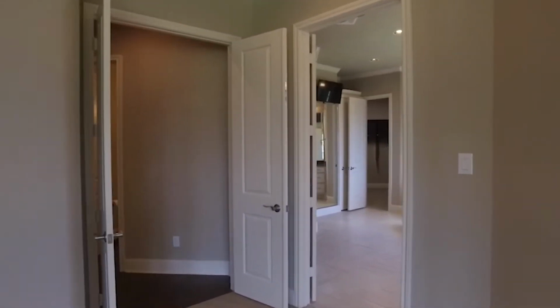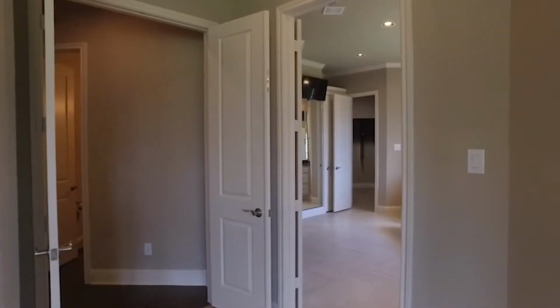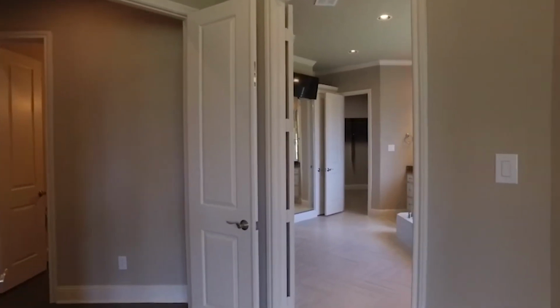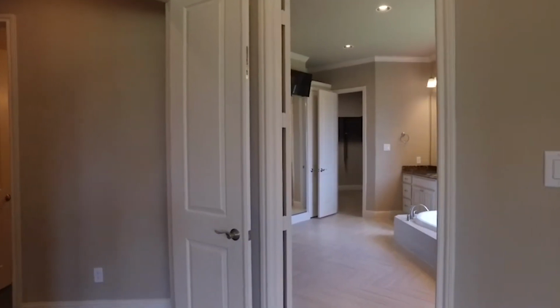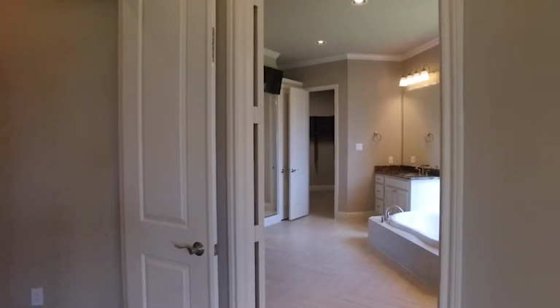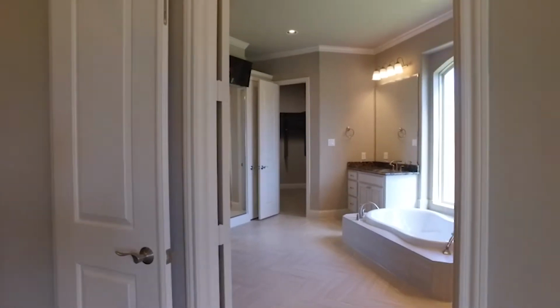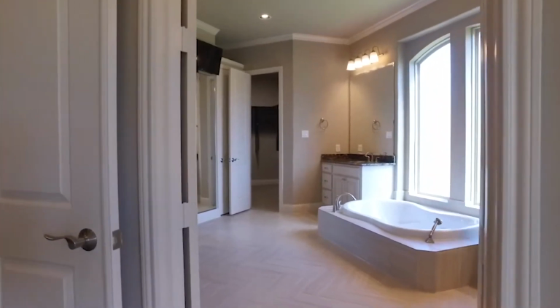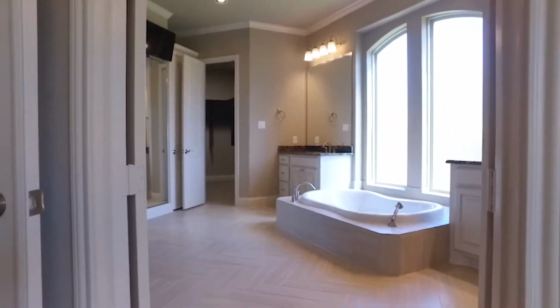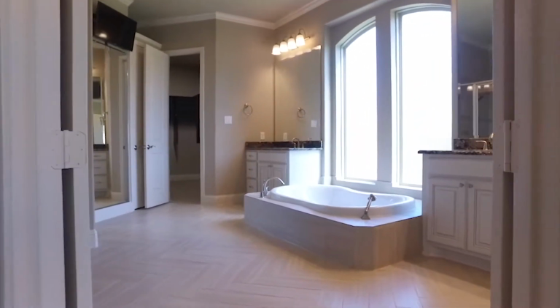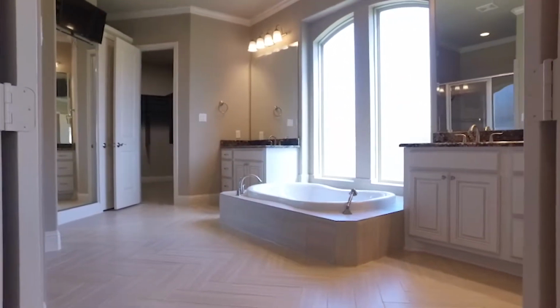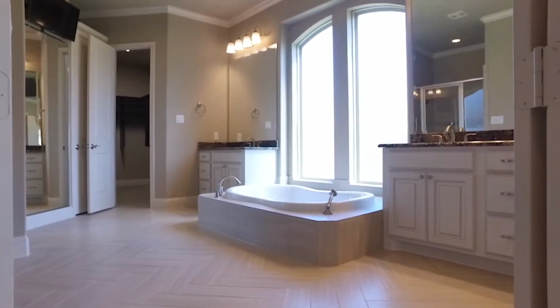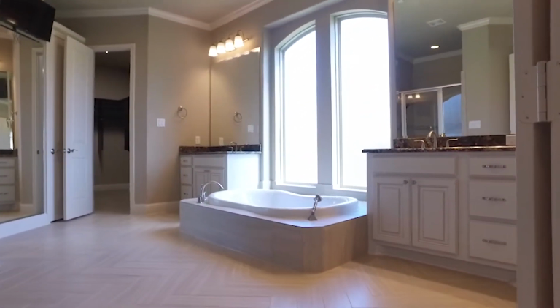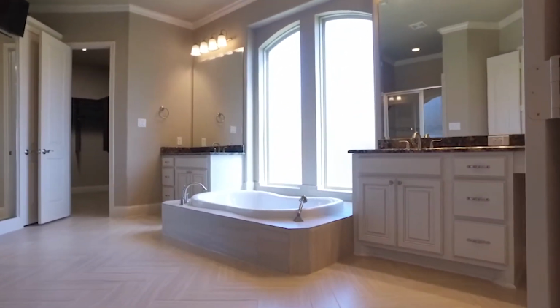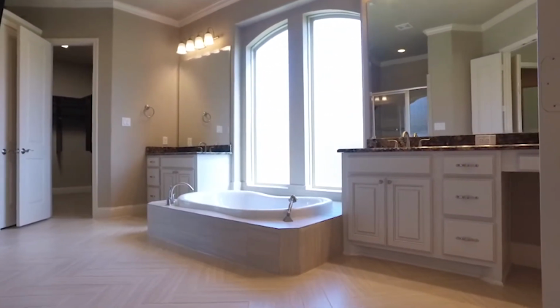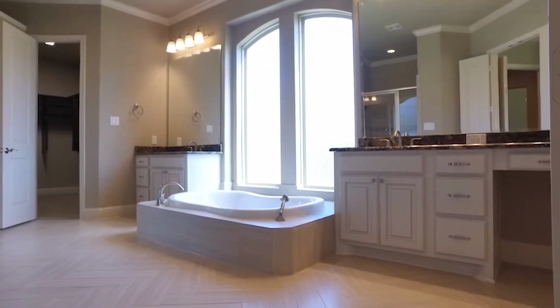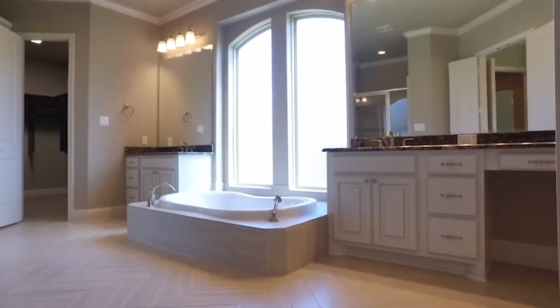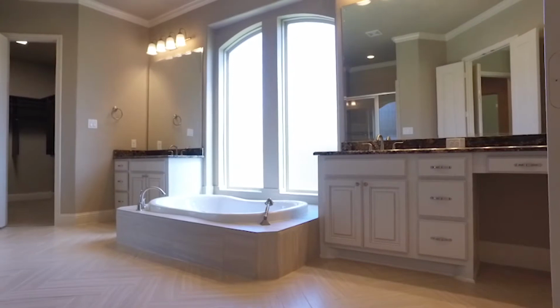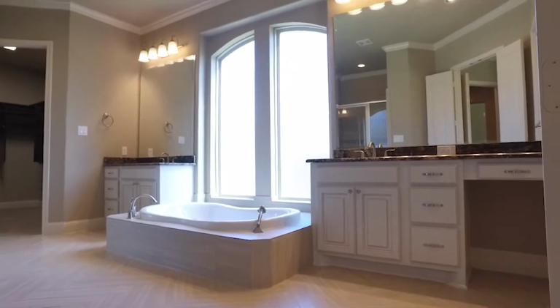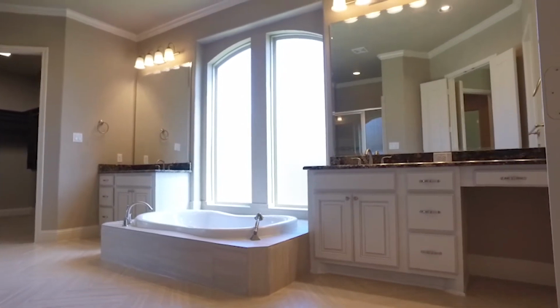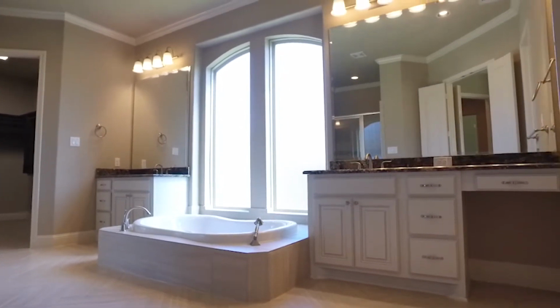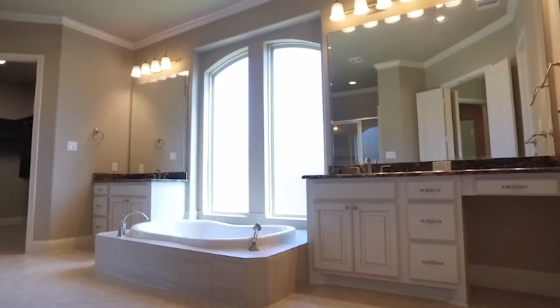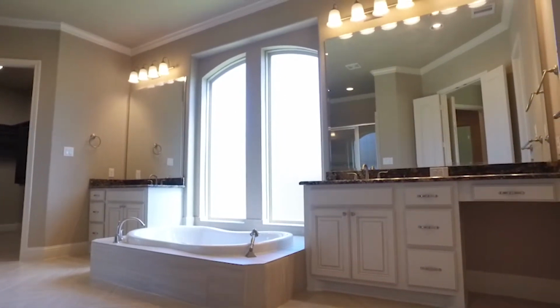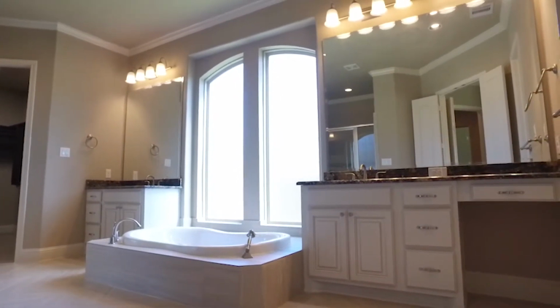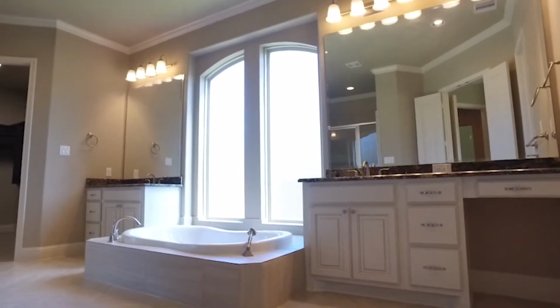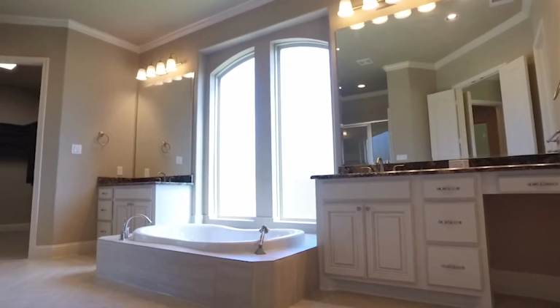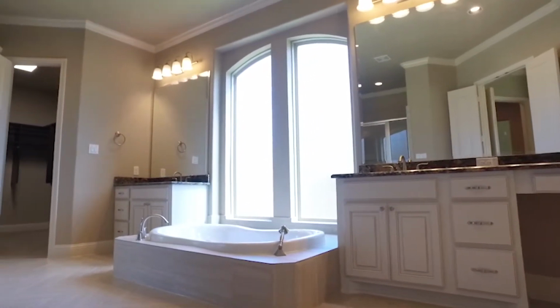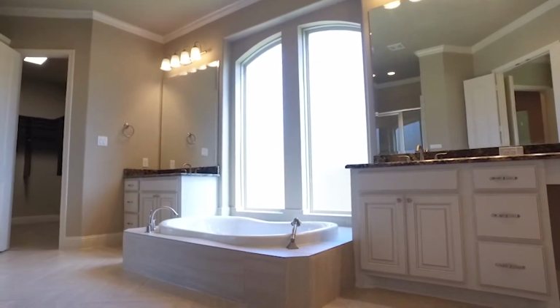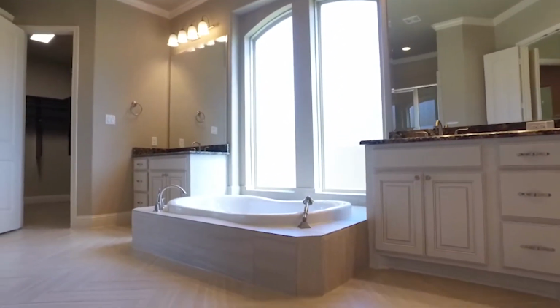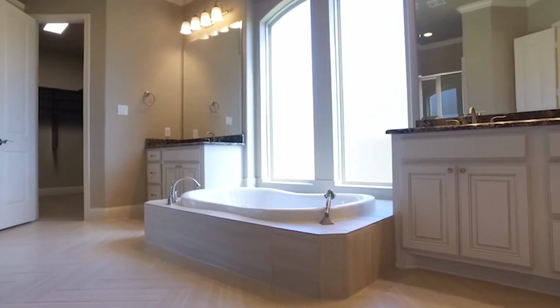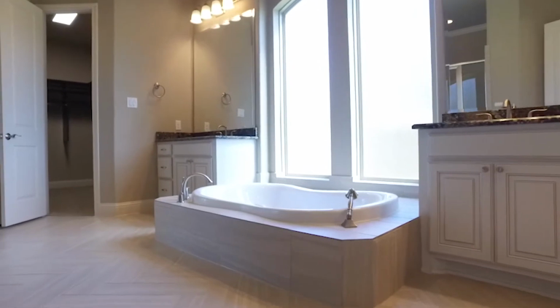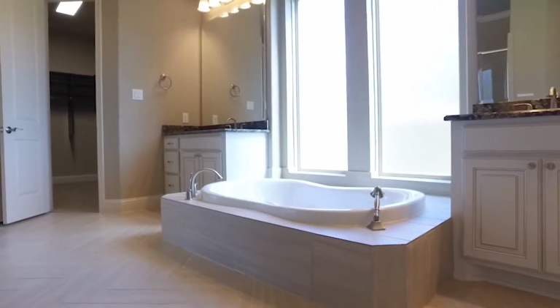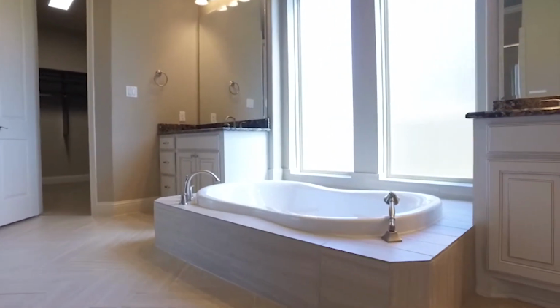The master offers a spacious and luxurious master bathroom with a separate shower and a soaking tub. Look at all this space and privacy. This is your room.